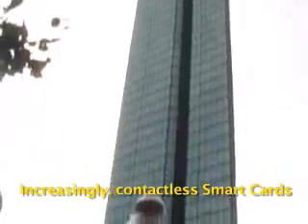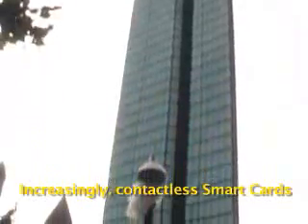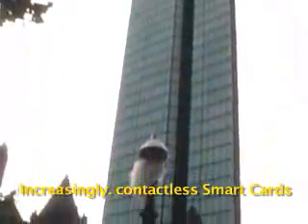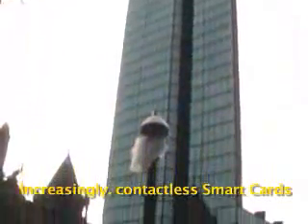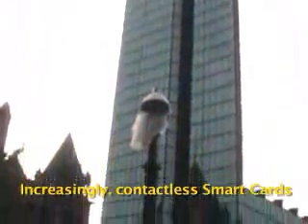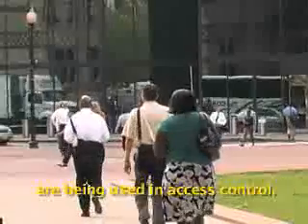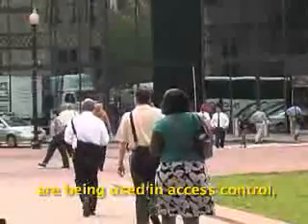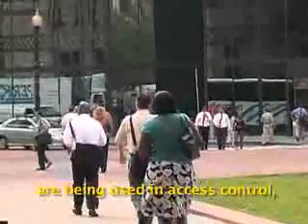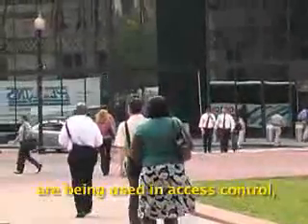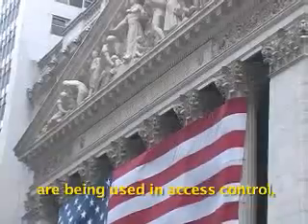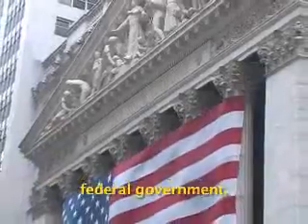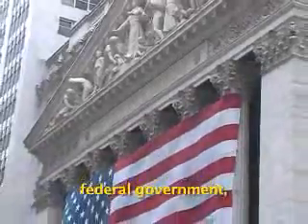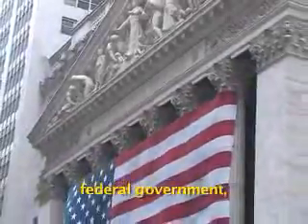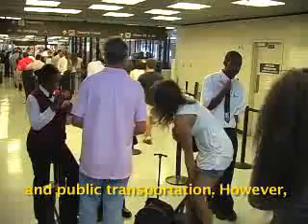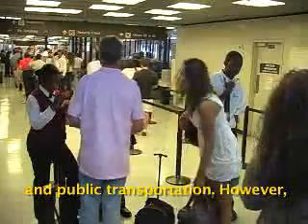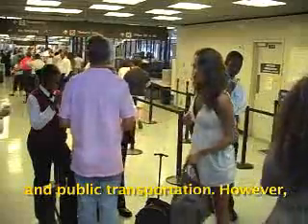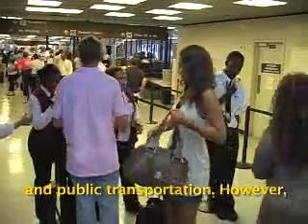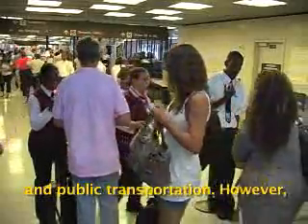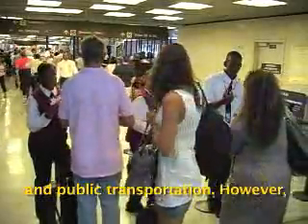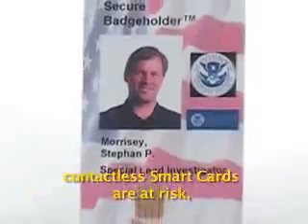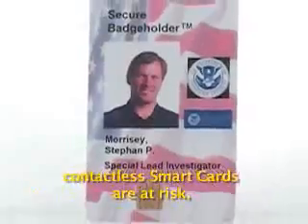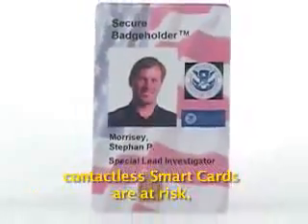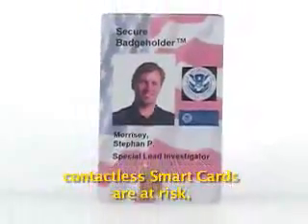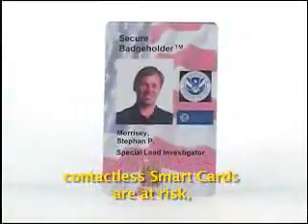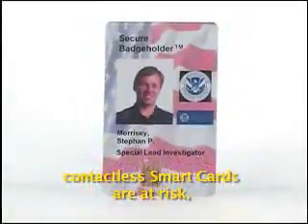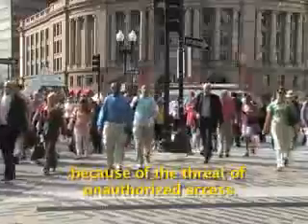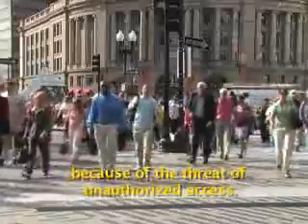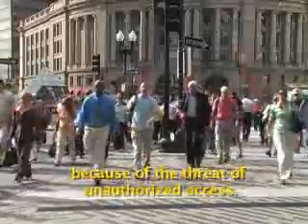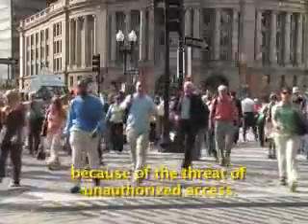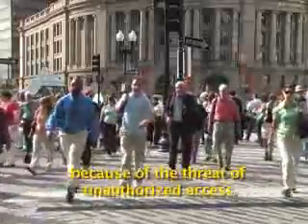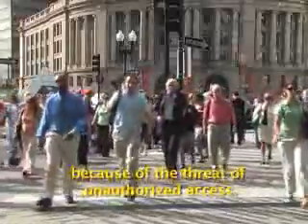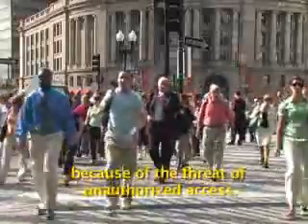Increasingly, contactless smart cards are being used in access control, federal government, and public transportation. However, contactless smart cards are at risk because of the threat of unauthorized access.